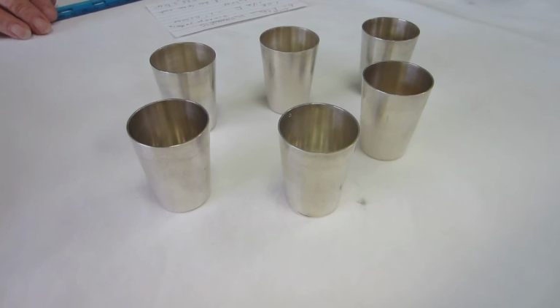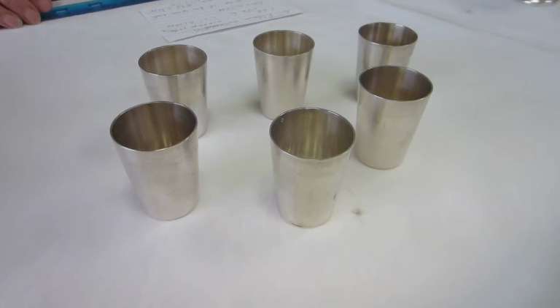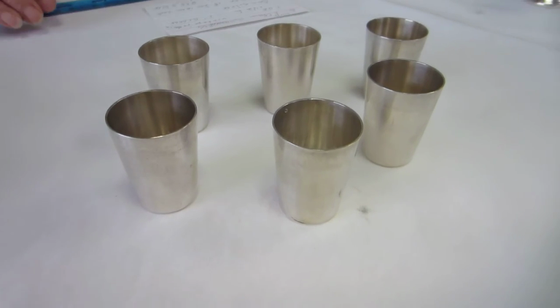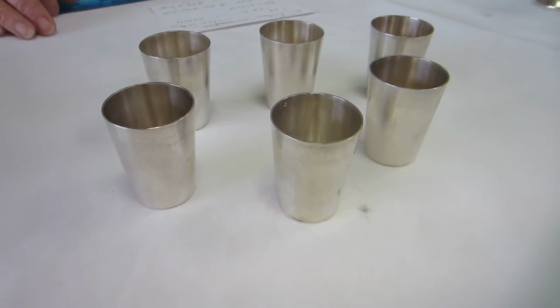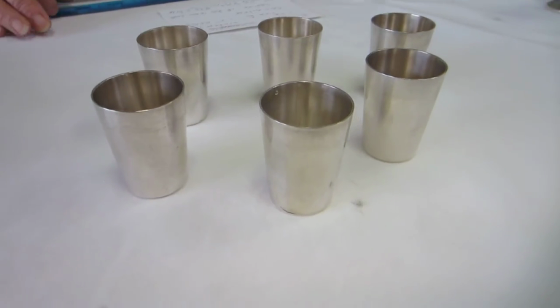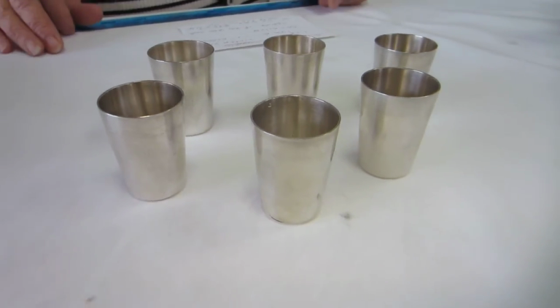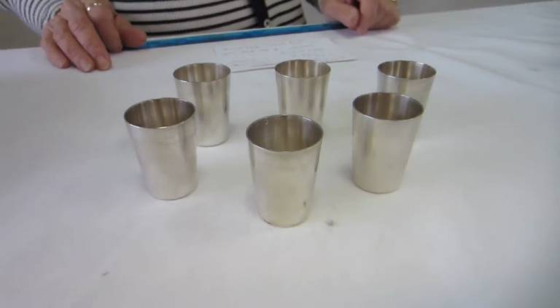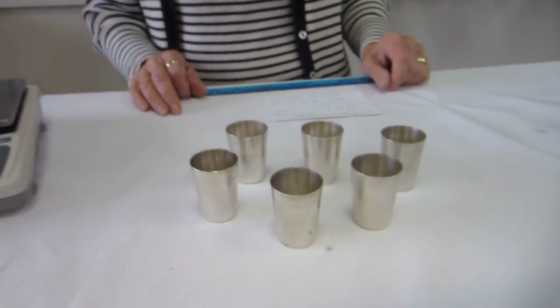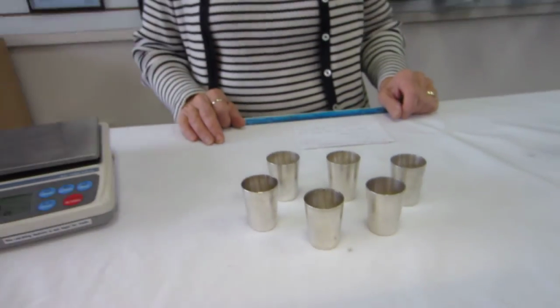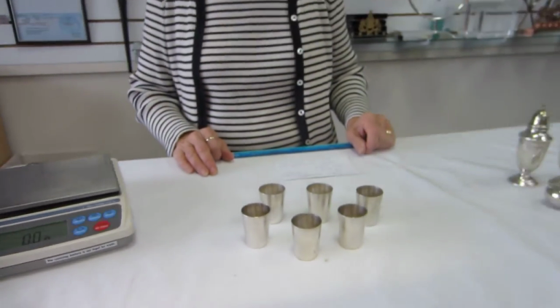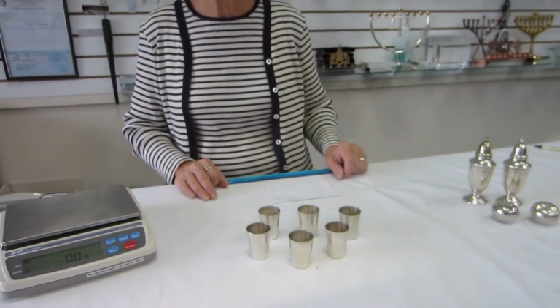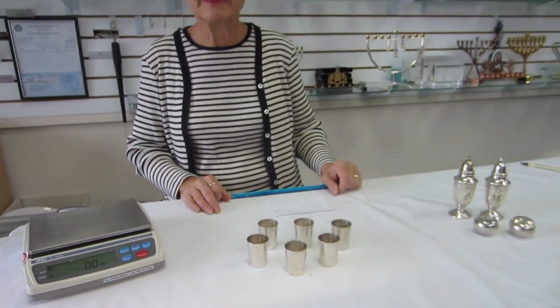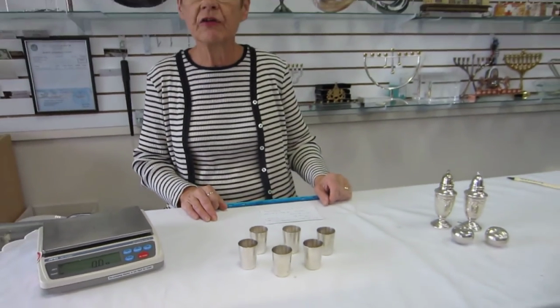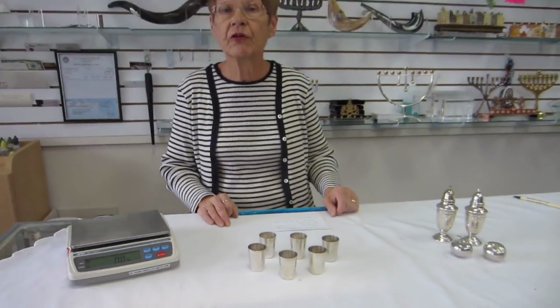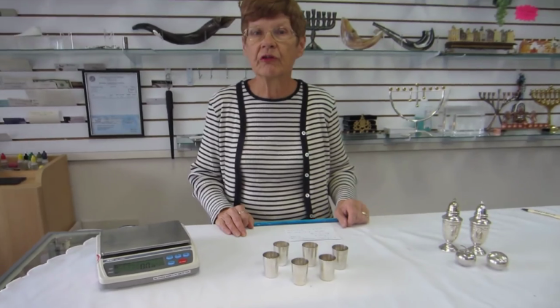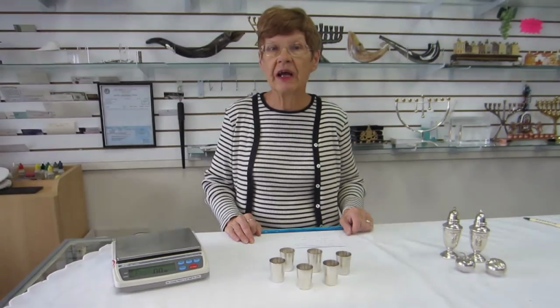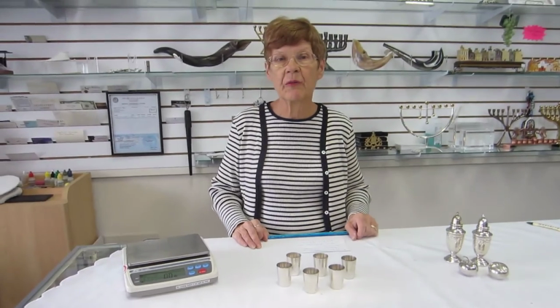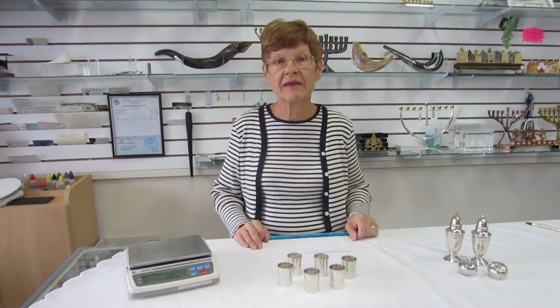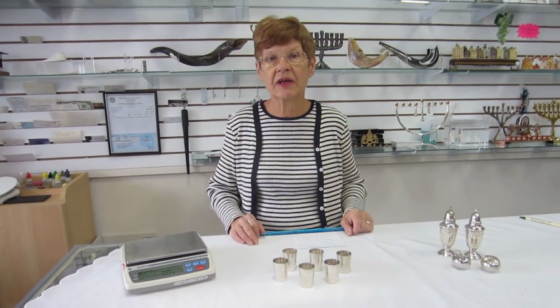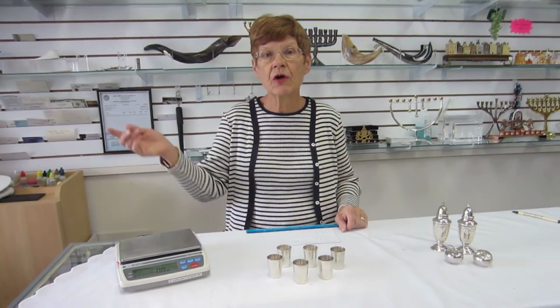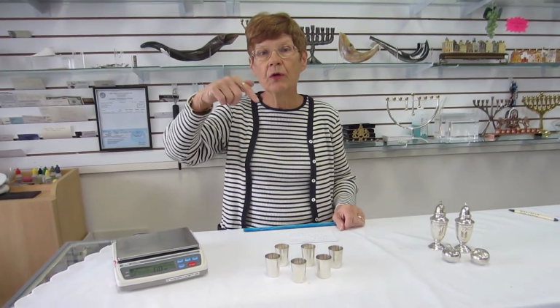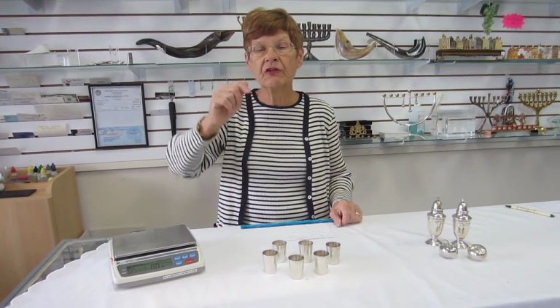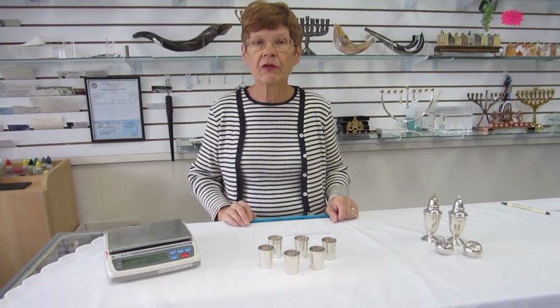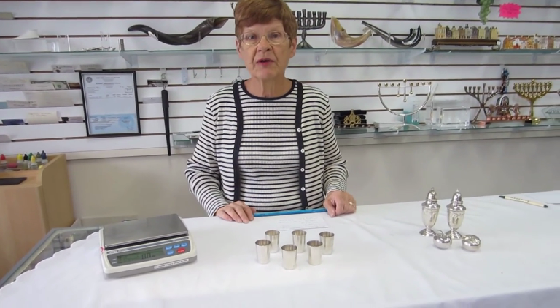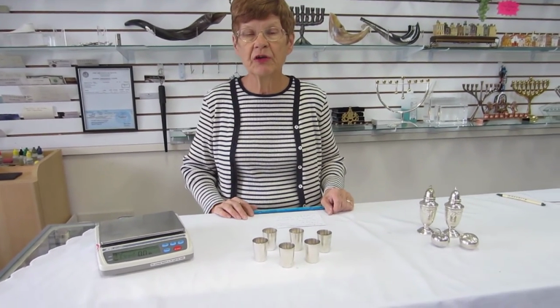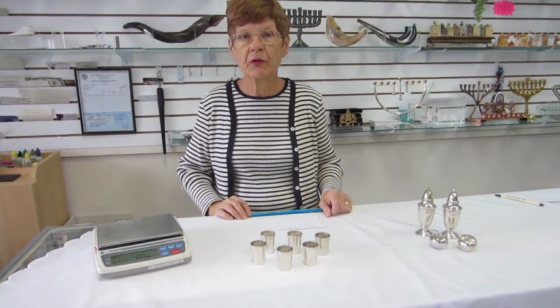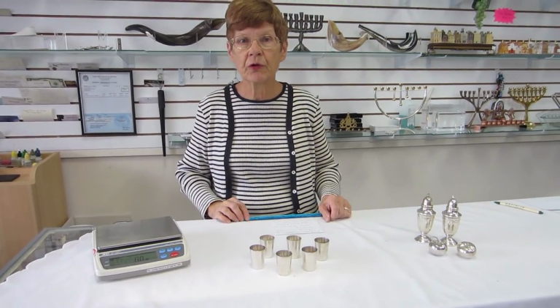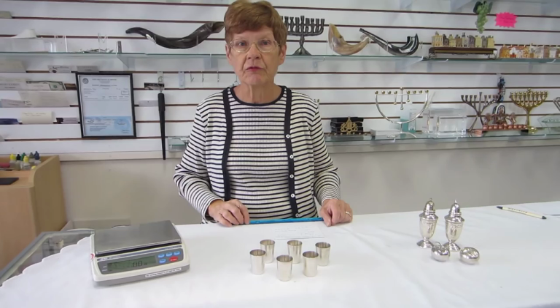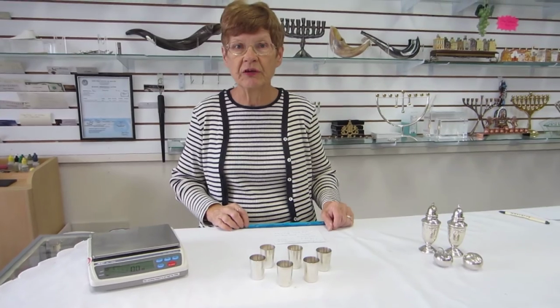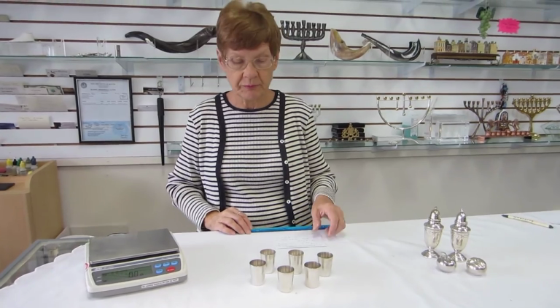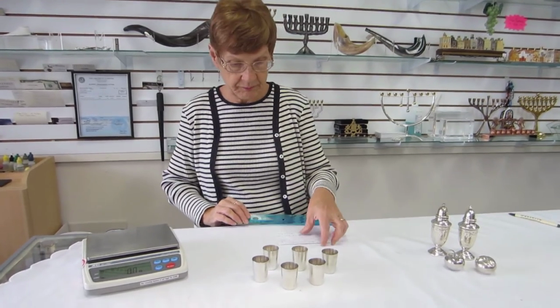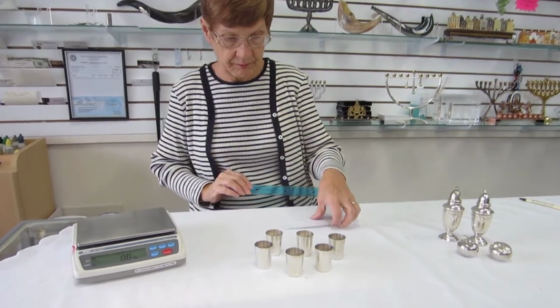Beautiful vintage L'Haim cups. These are available at Erin's Jewish Books and Judaica in the Mile High city of Denver, or please check the drop-down menu below for ordering information.